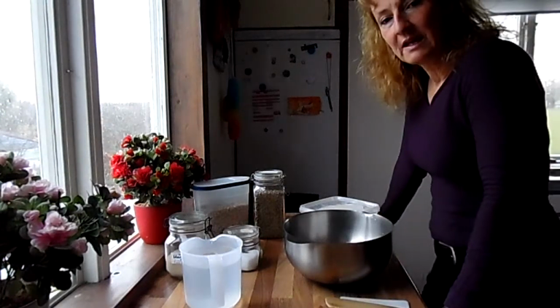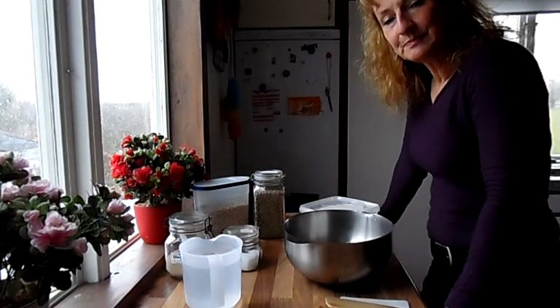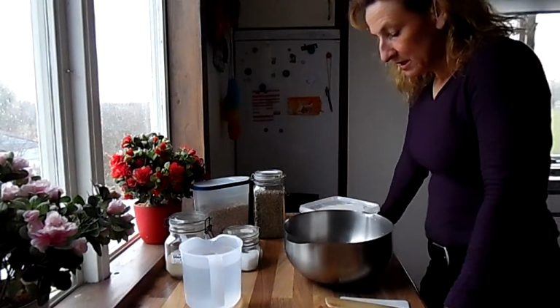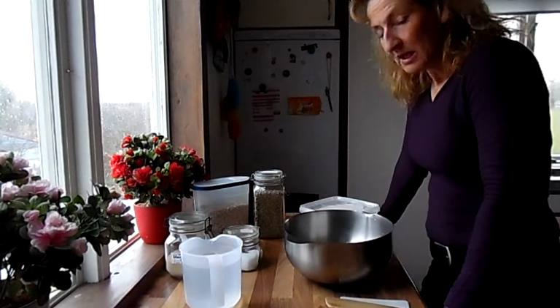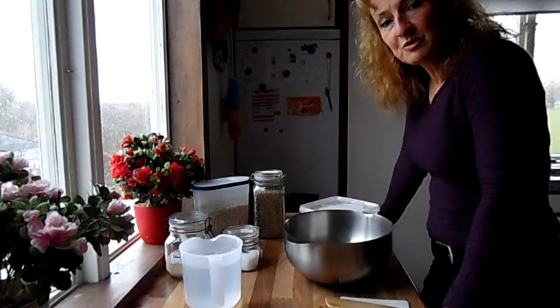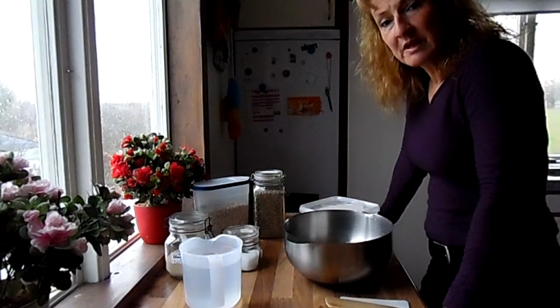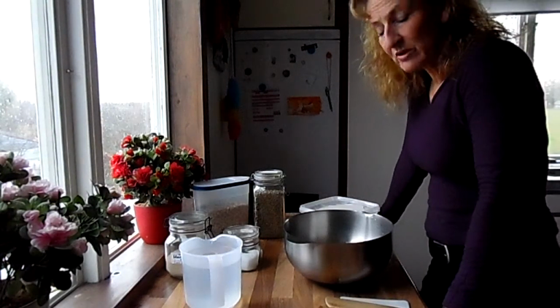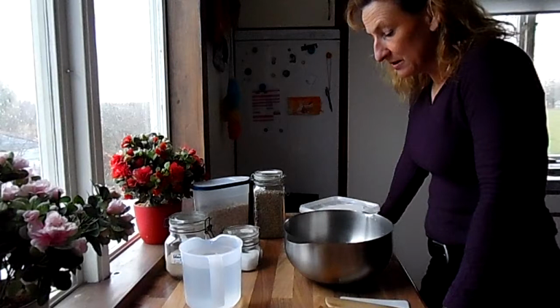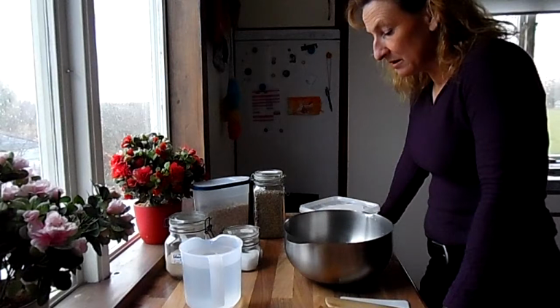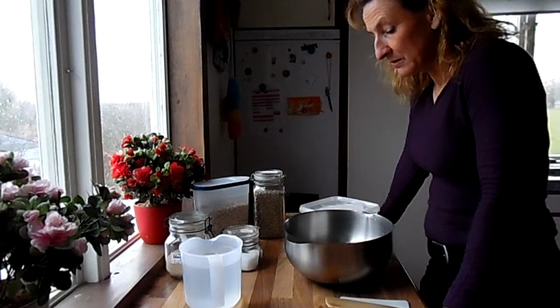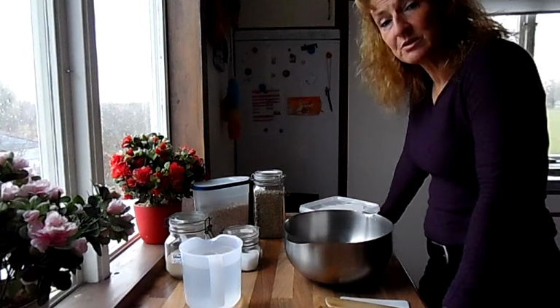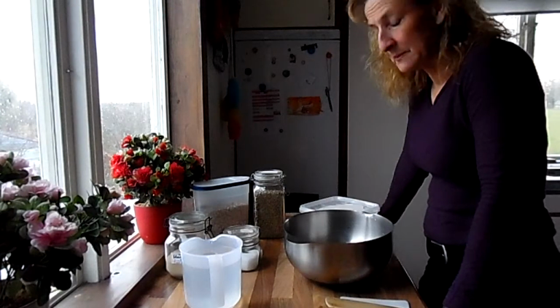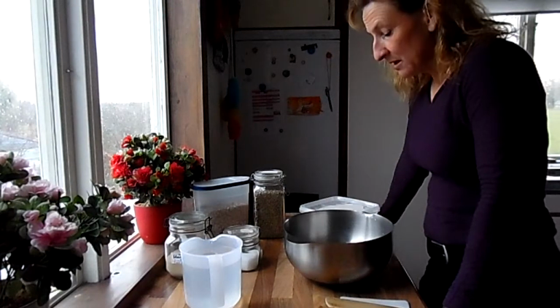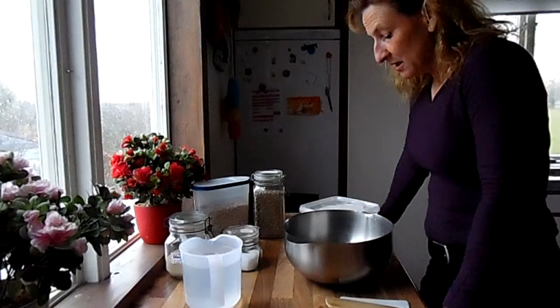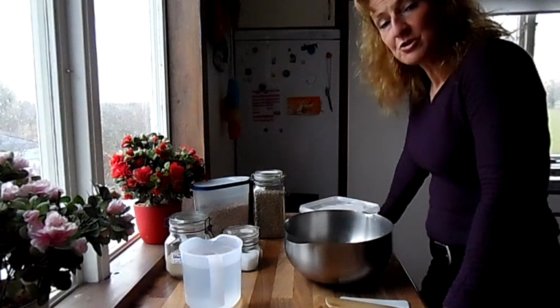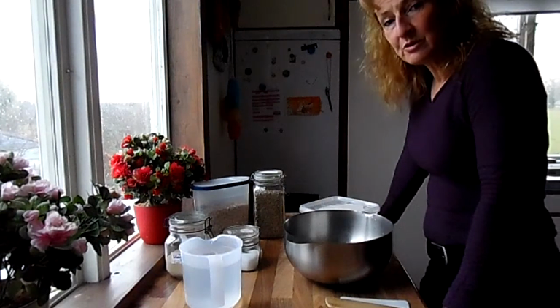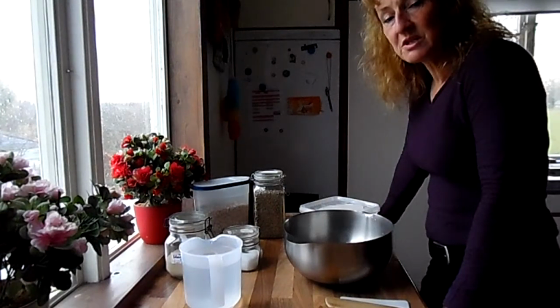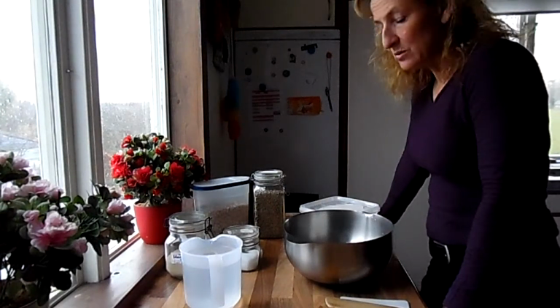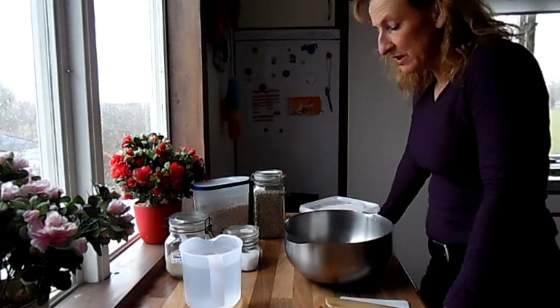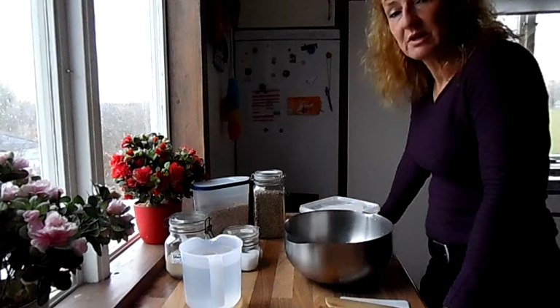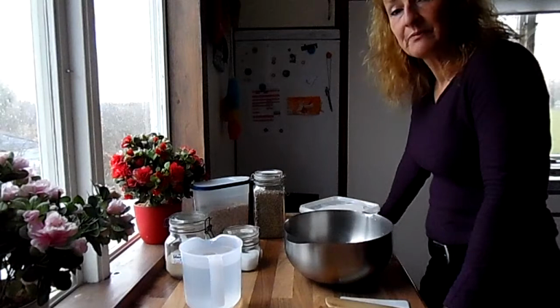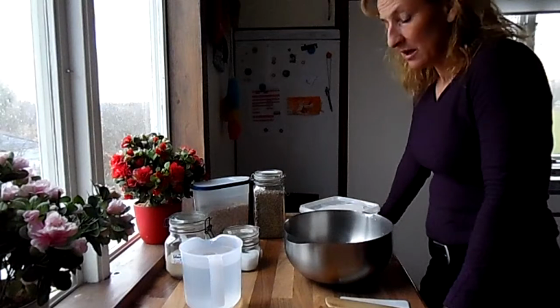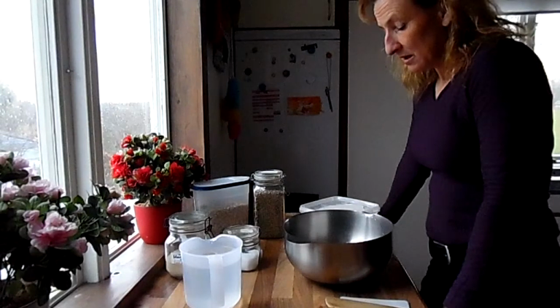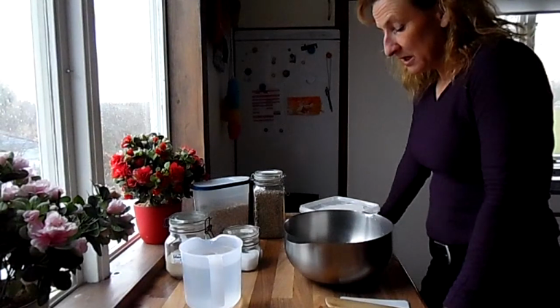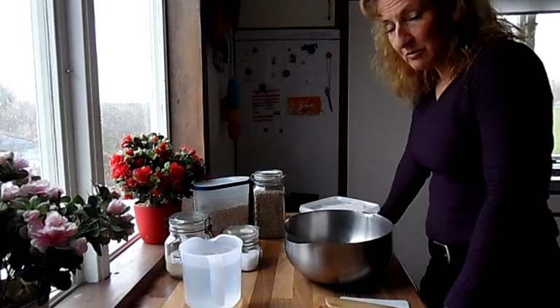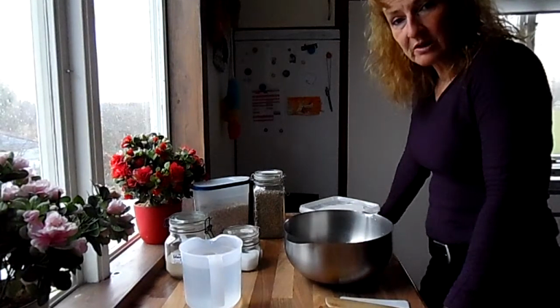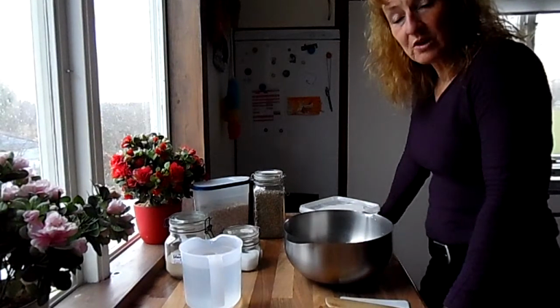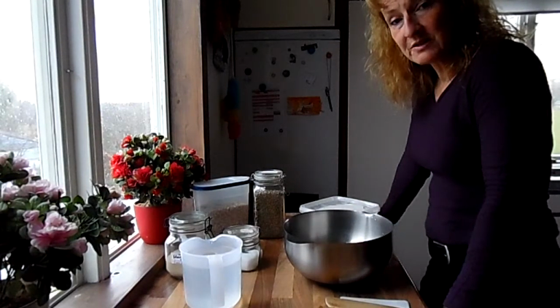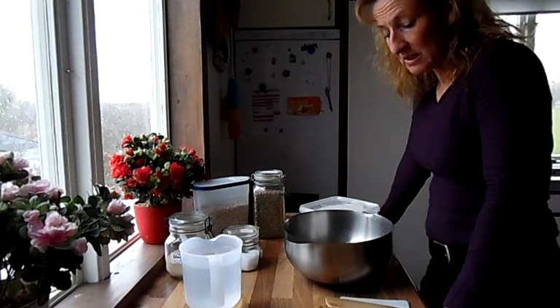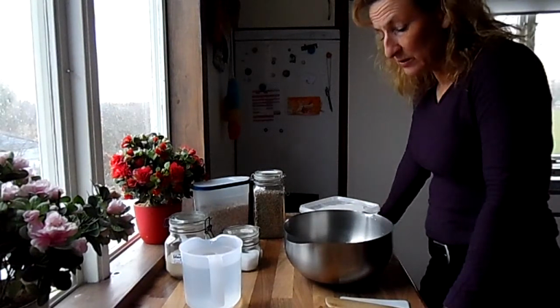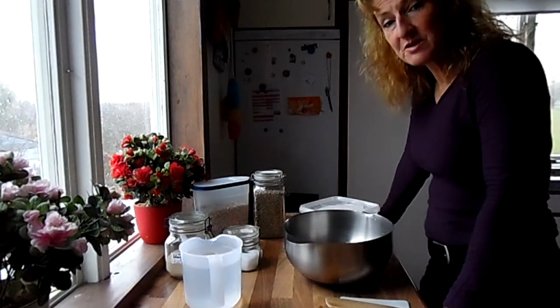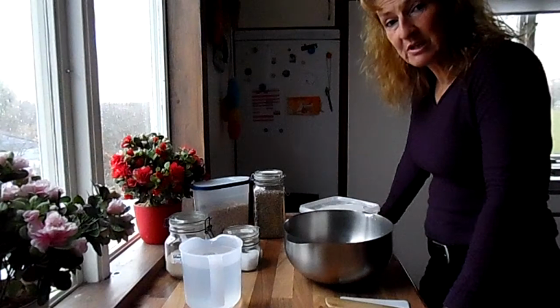Hello, I'm going to bake my own bread. I always do that and I want to show you the most easy way to bake your bread. I will show you a very simple video.